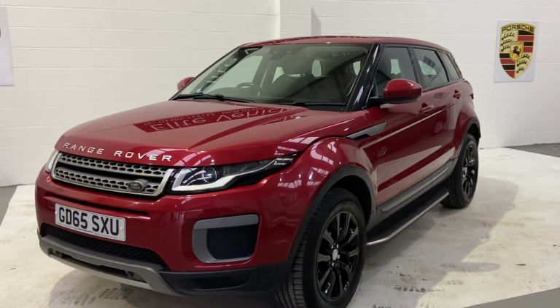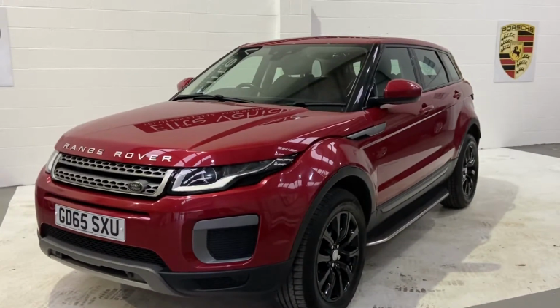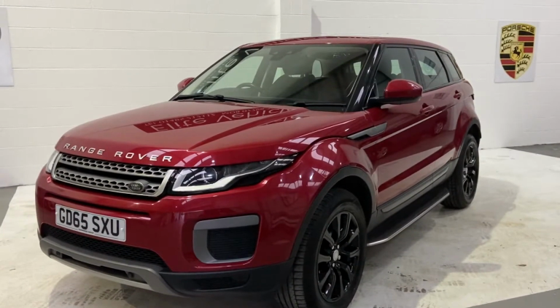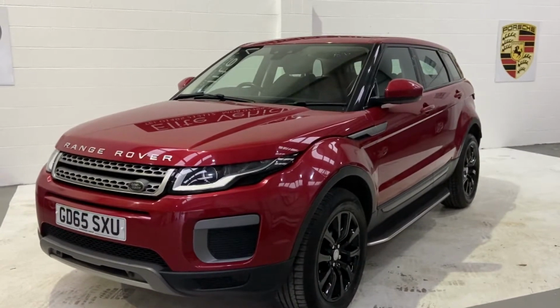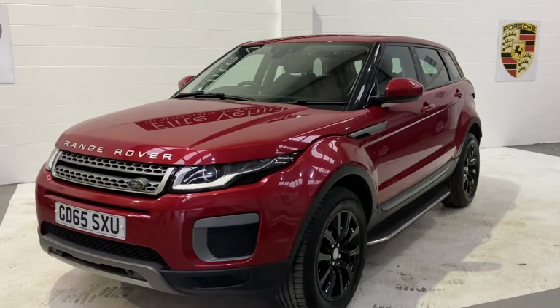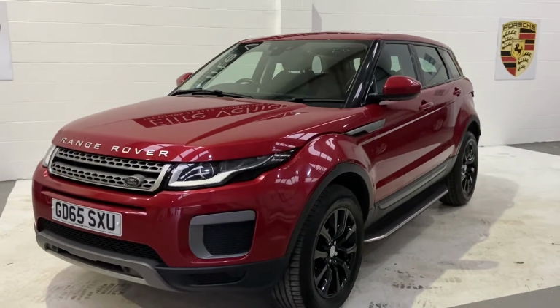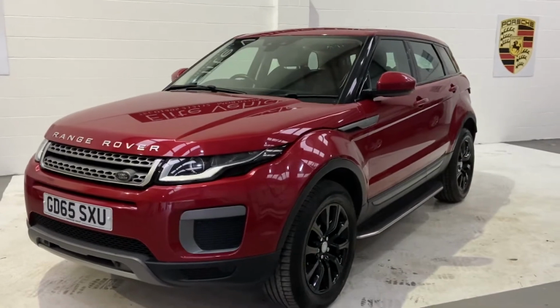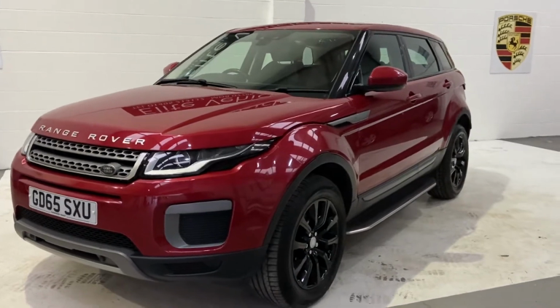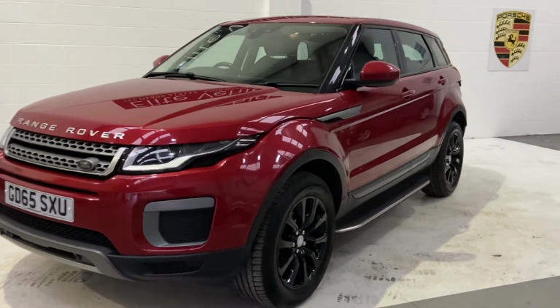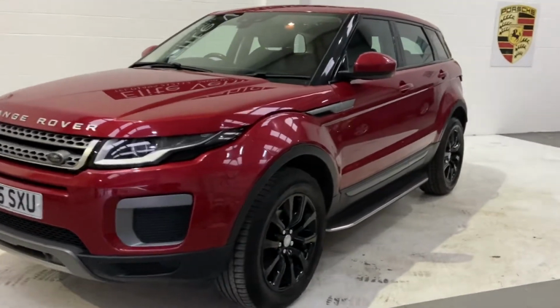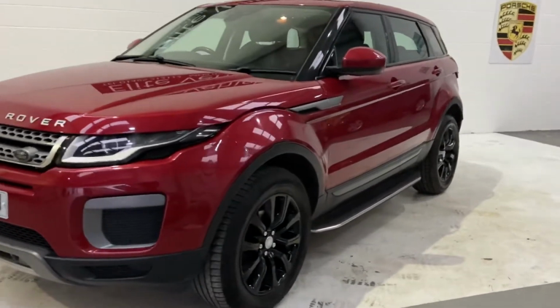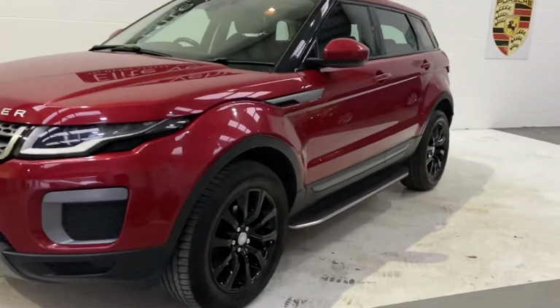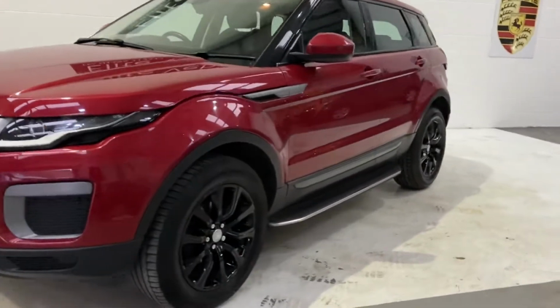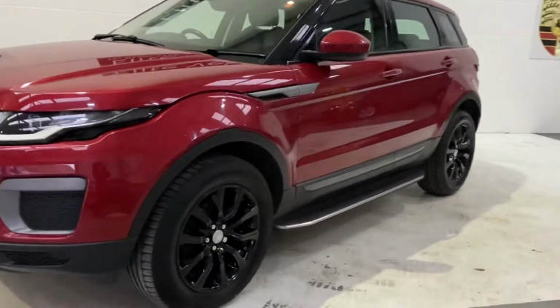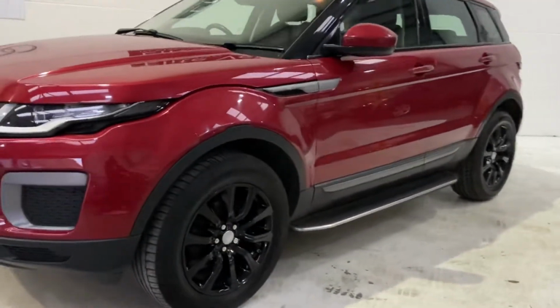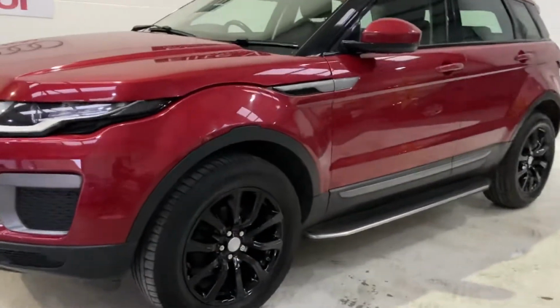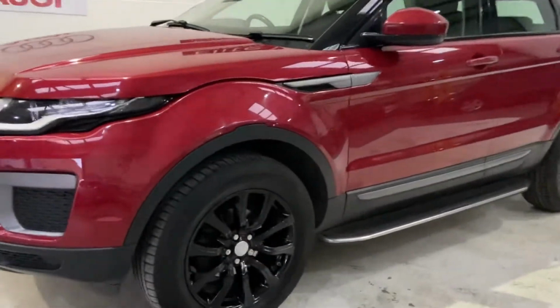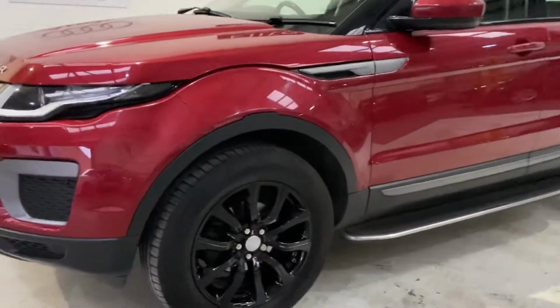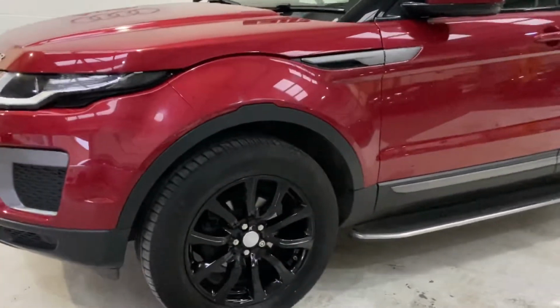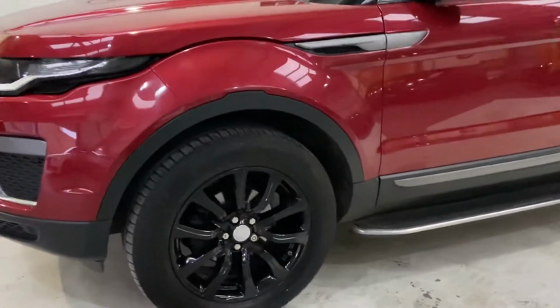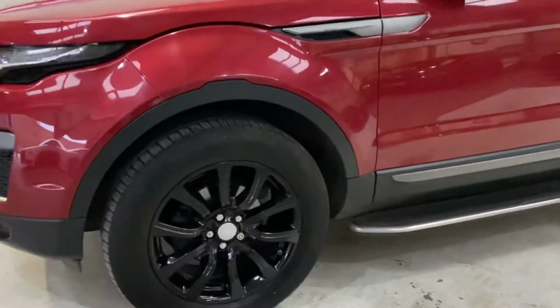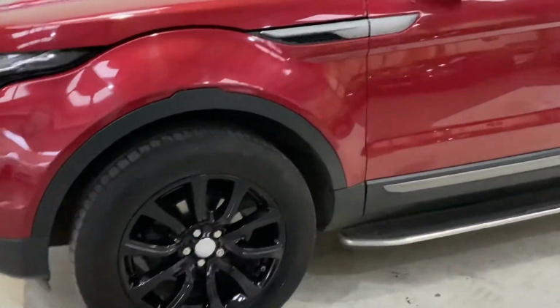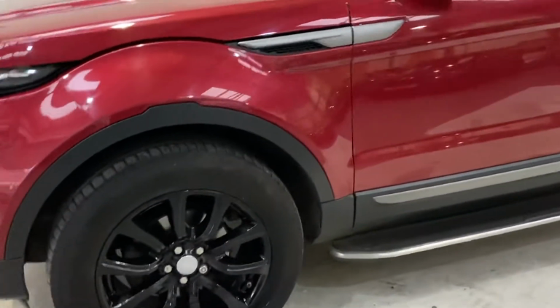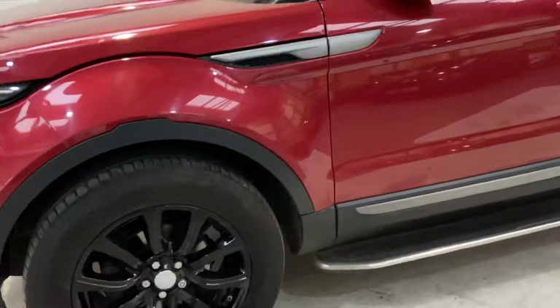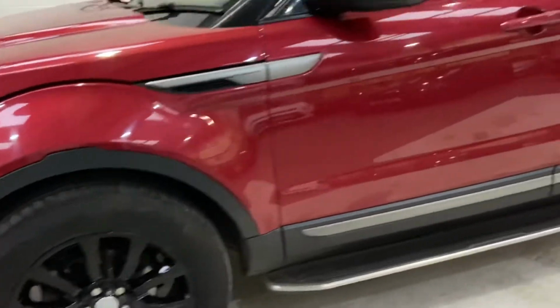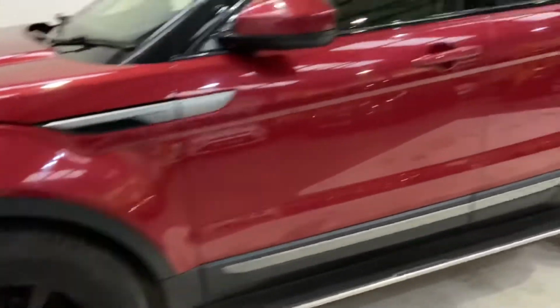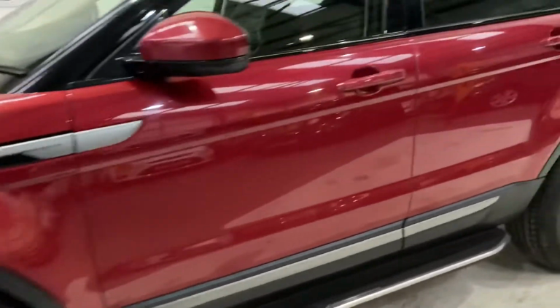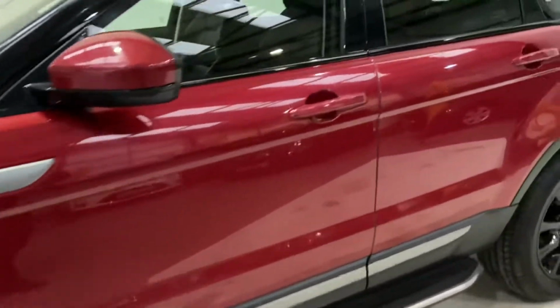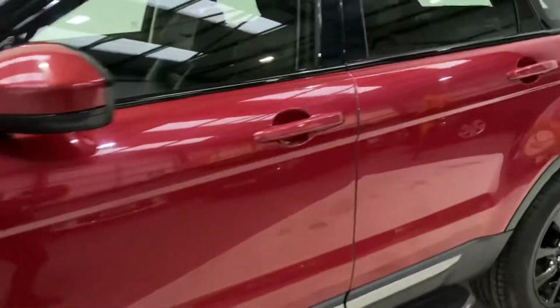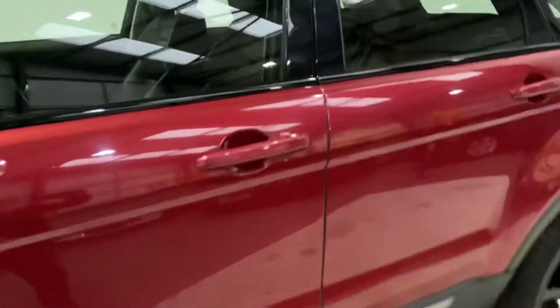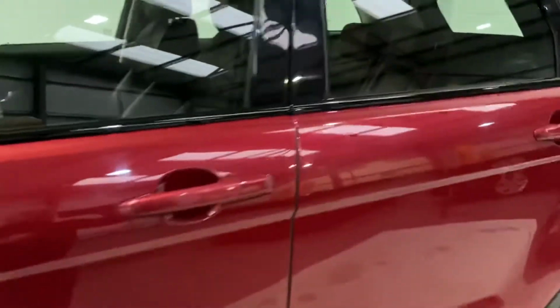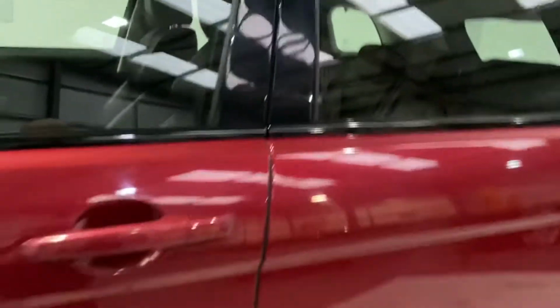This is a 2015, 65 plate and 51,000 miles. It has upgraded black alloys. Very, very nice car.